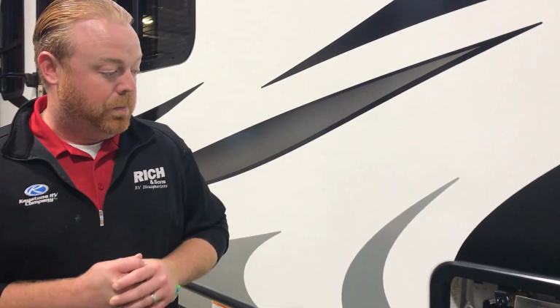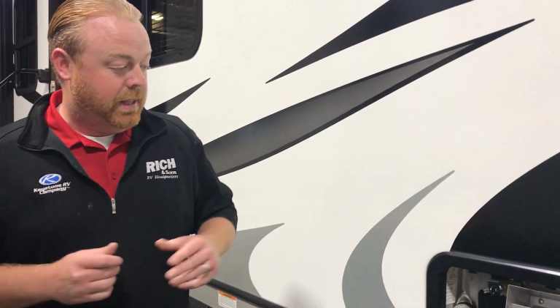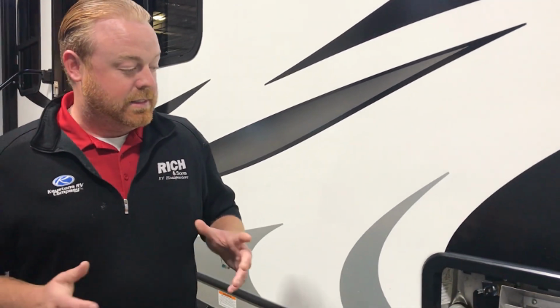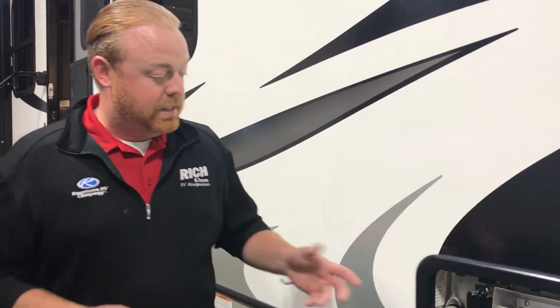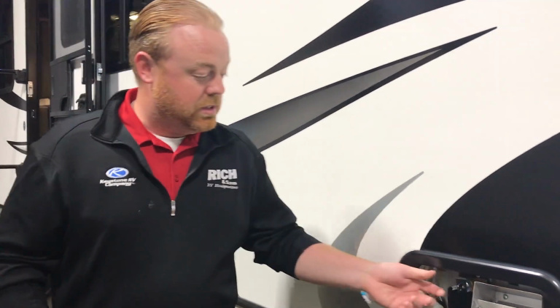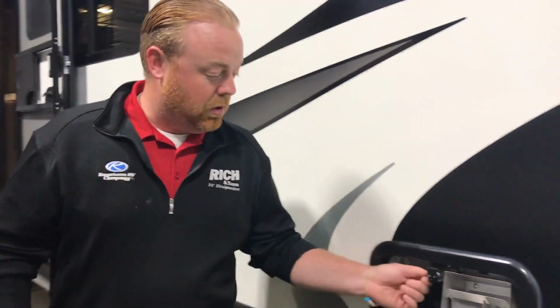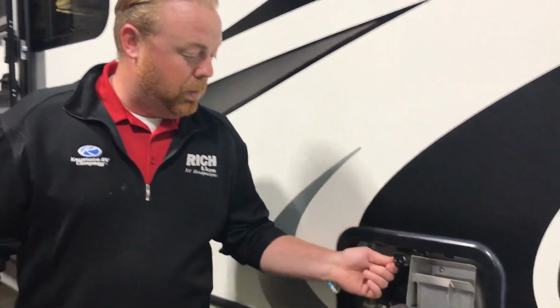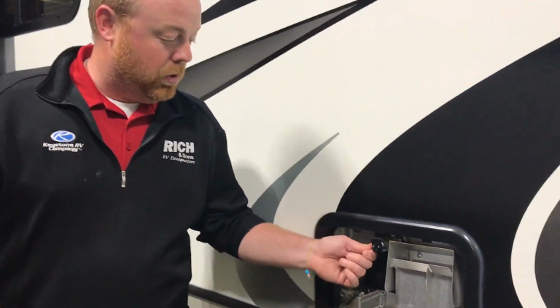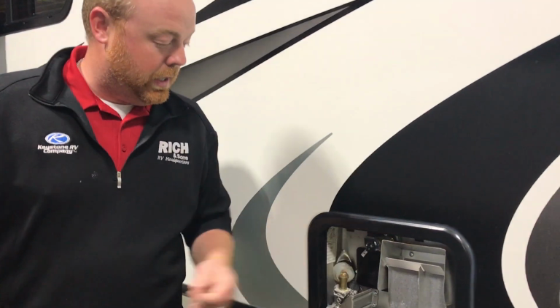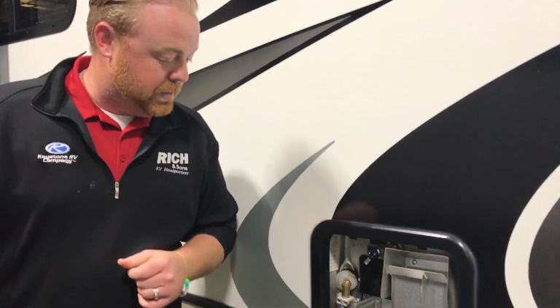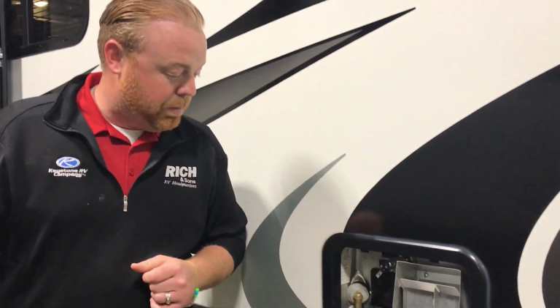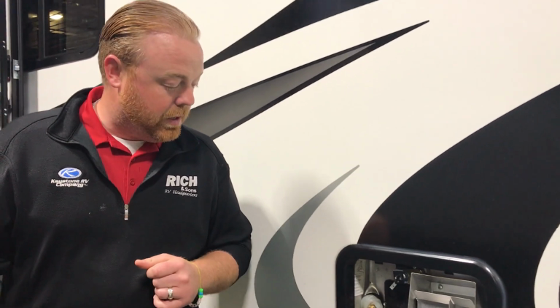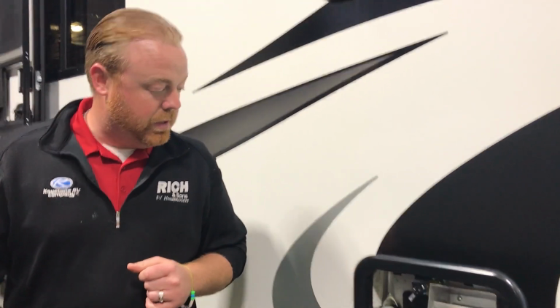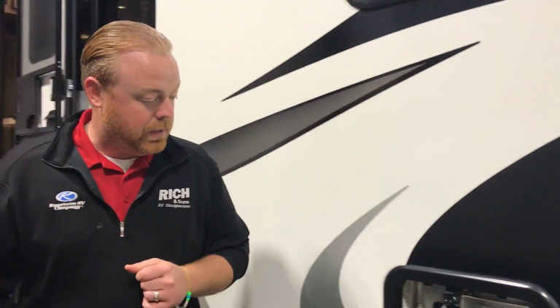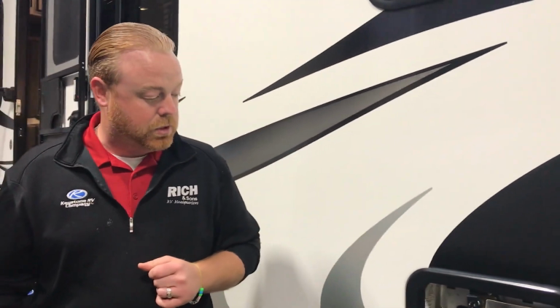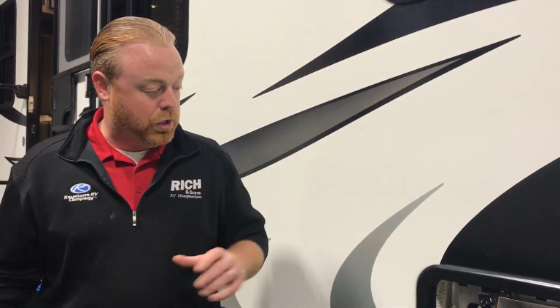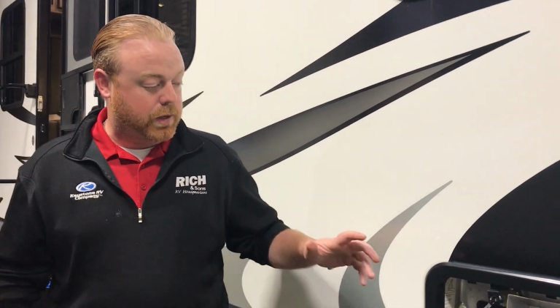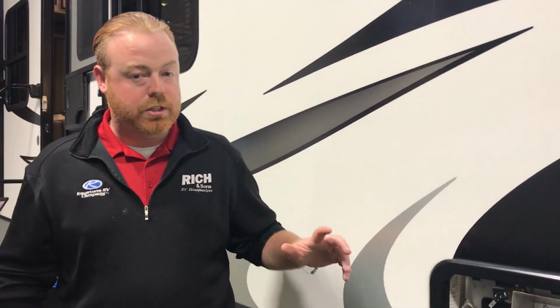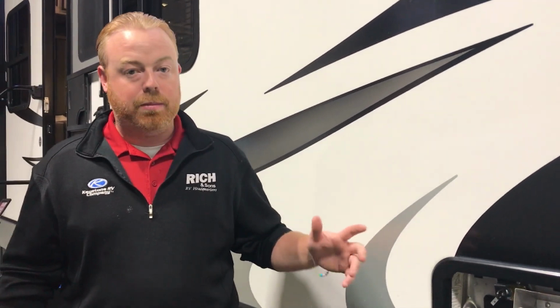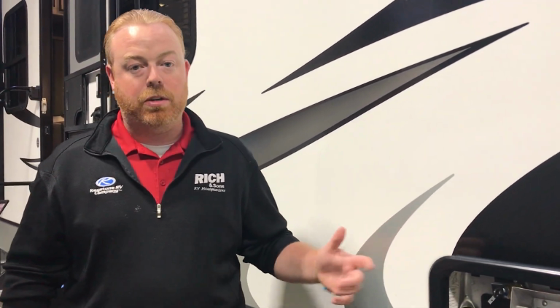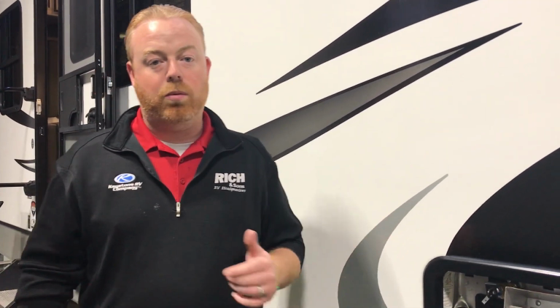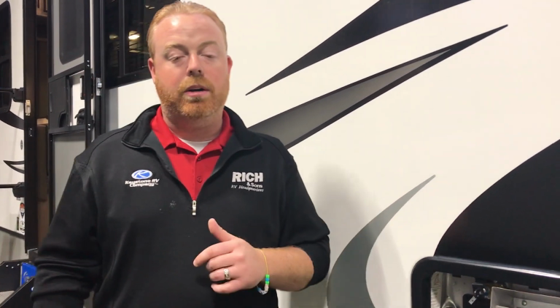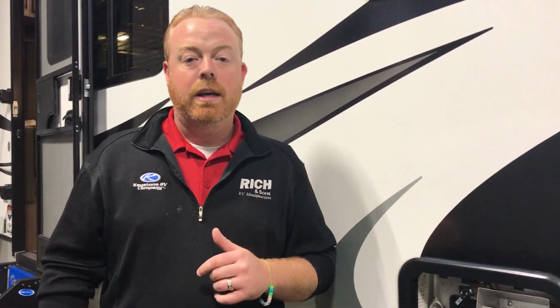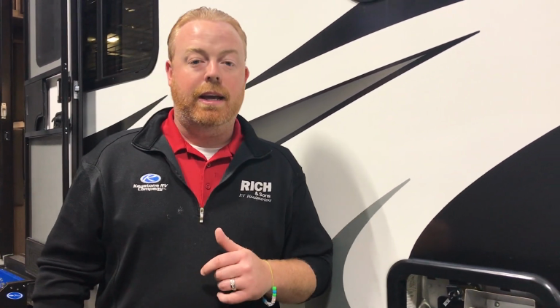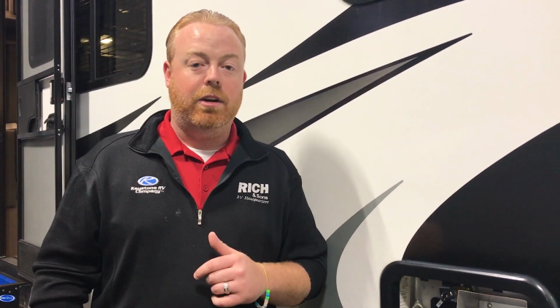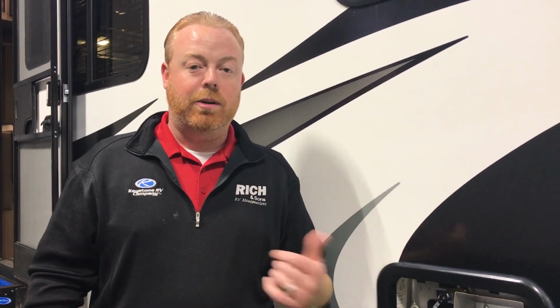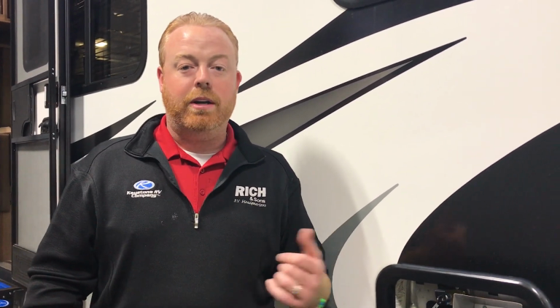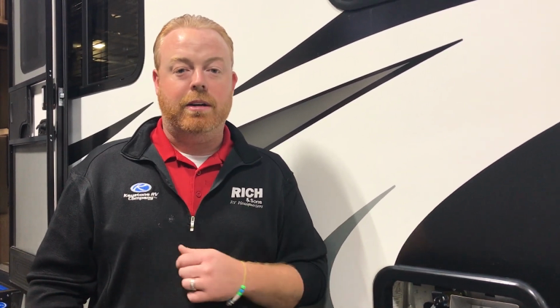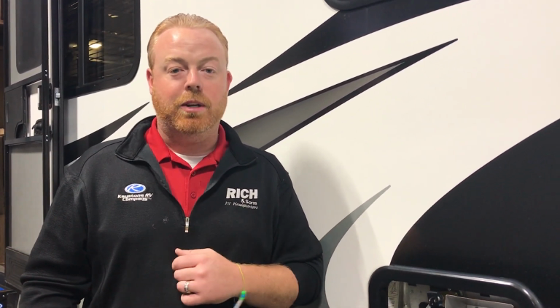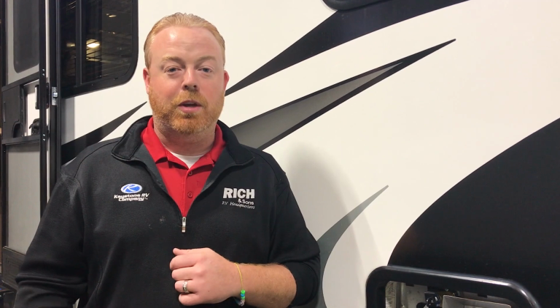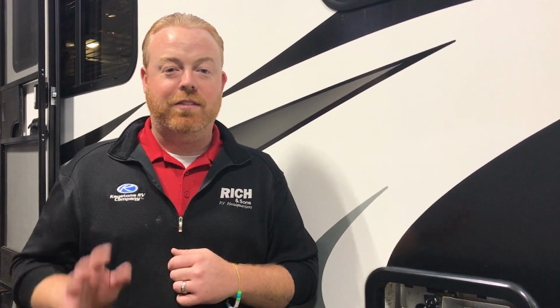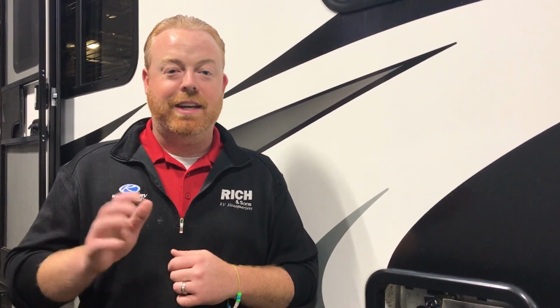So like I said, this is just a little helpful tip. You can go out there, check, and make sure you have water in your water heater. You guys have a good day.